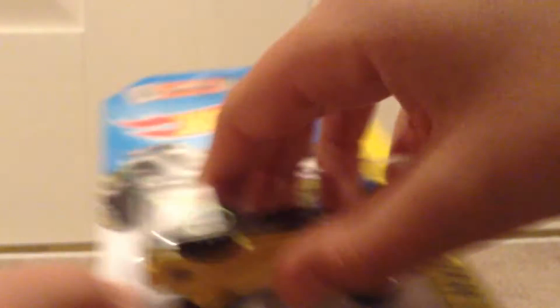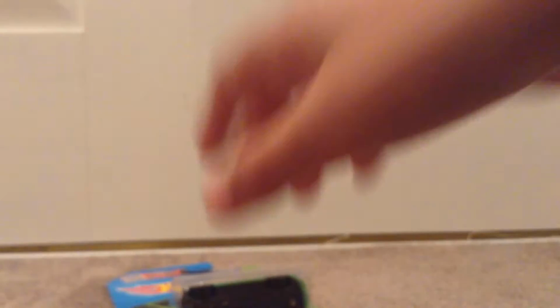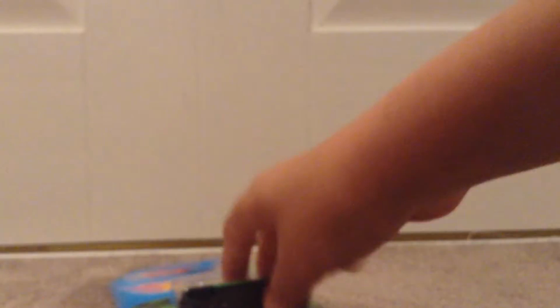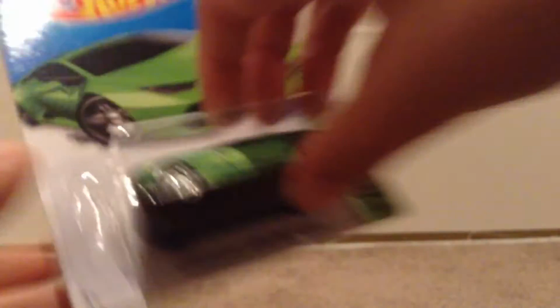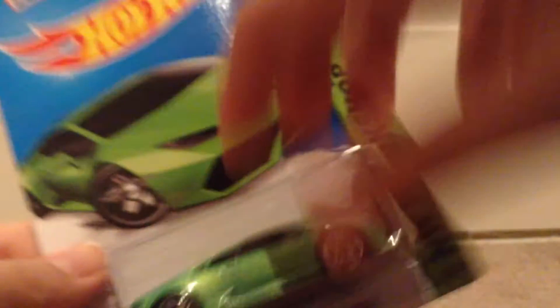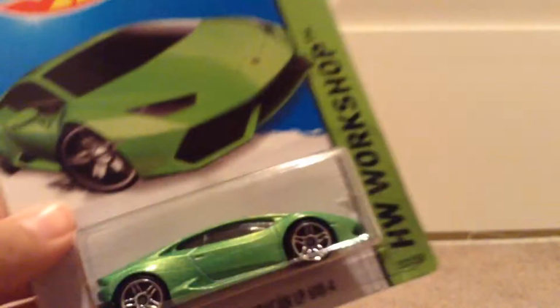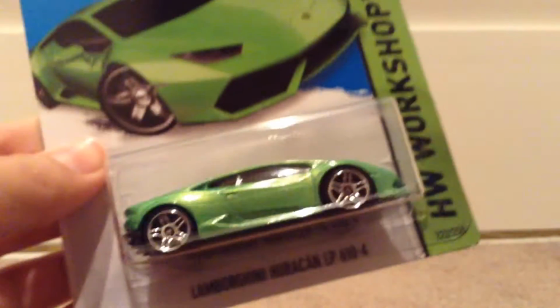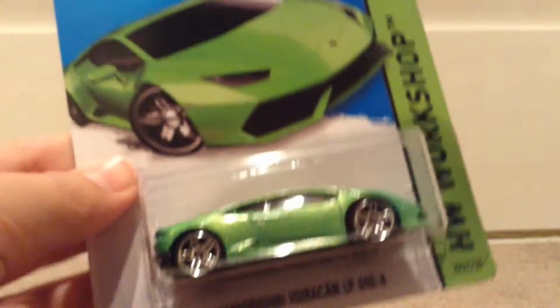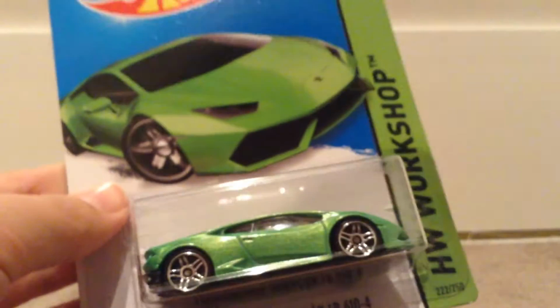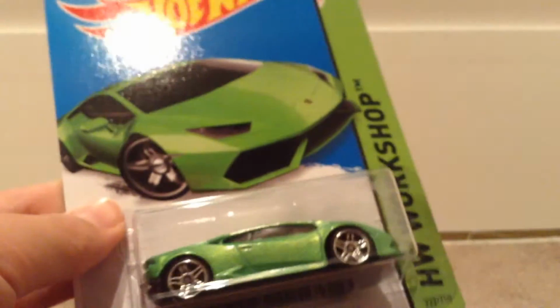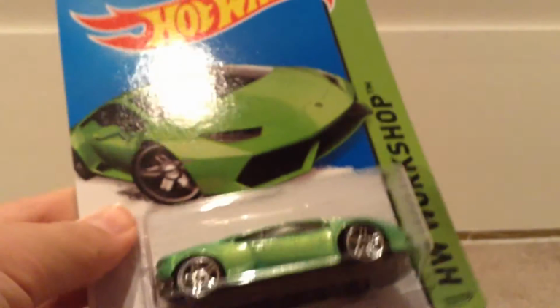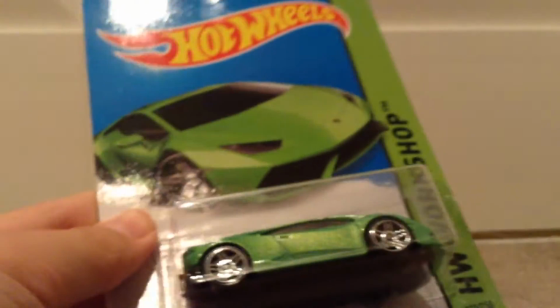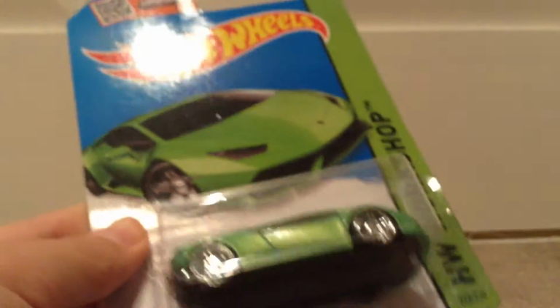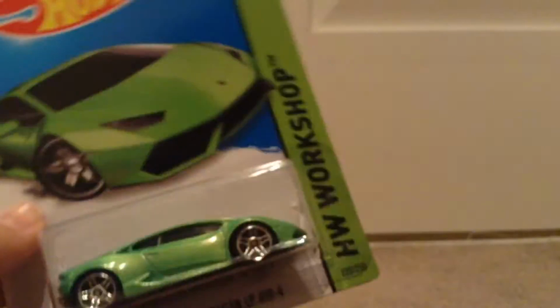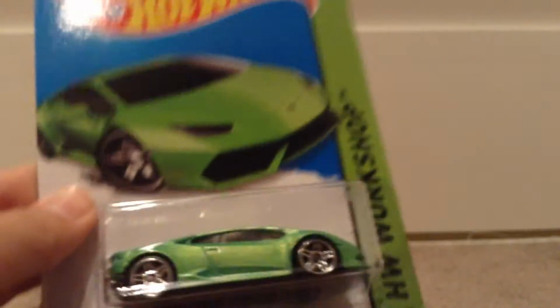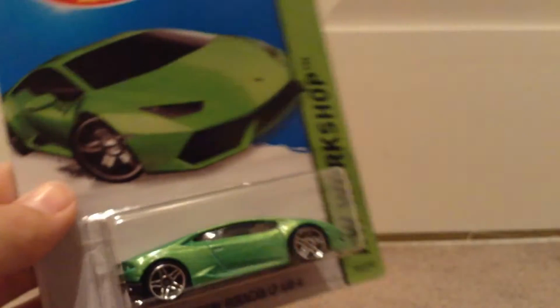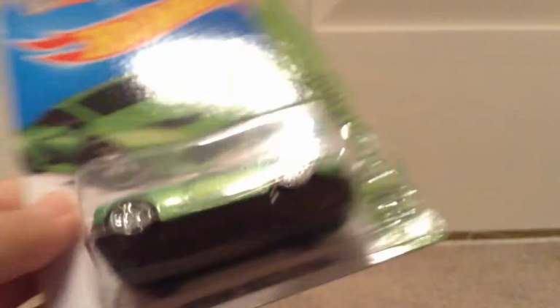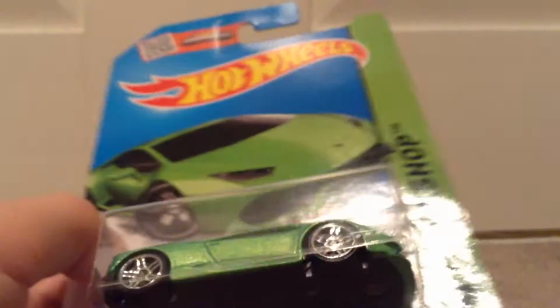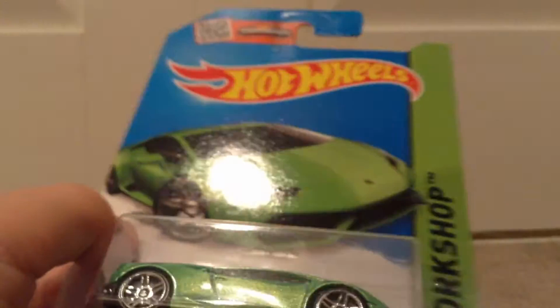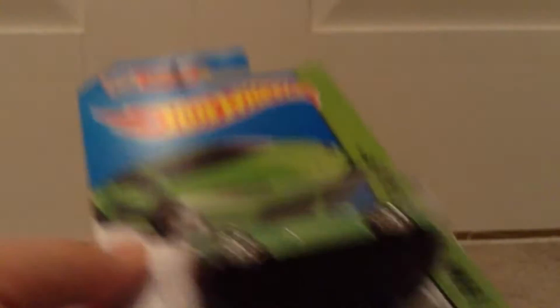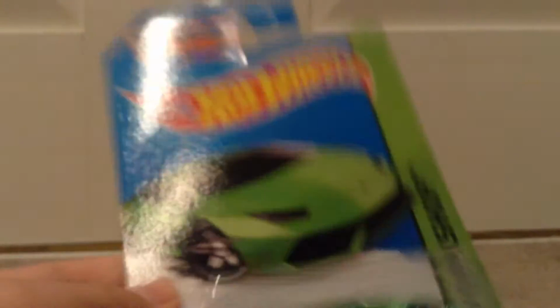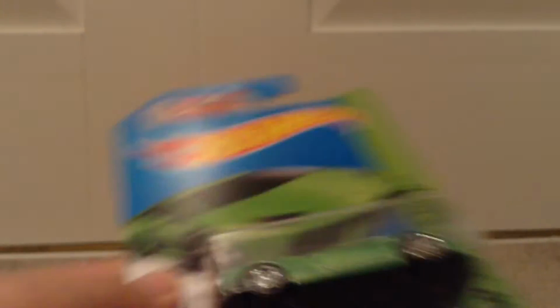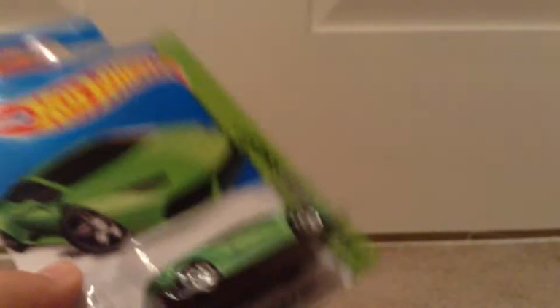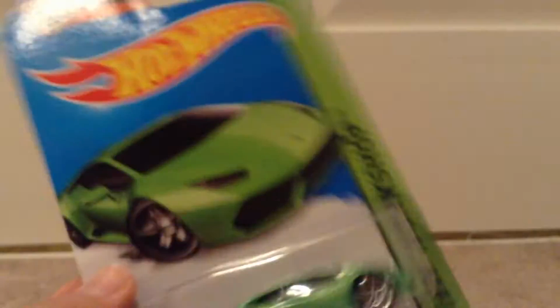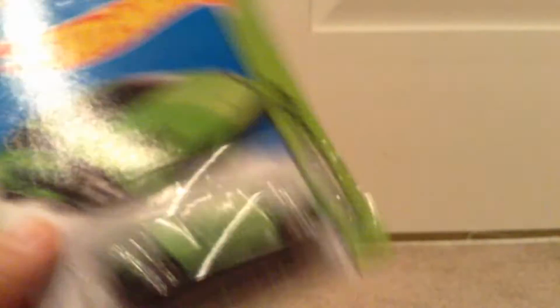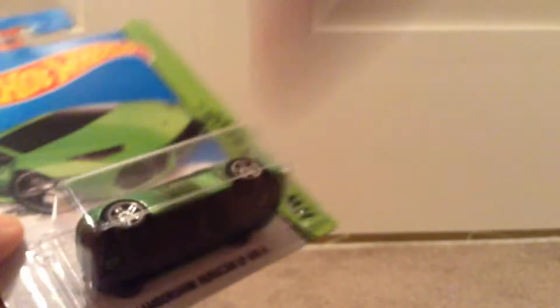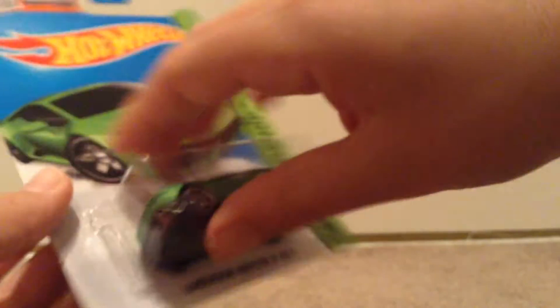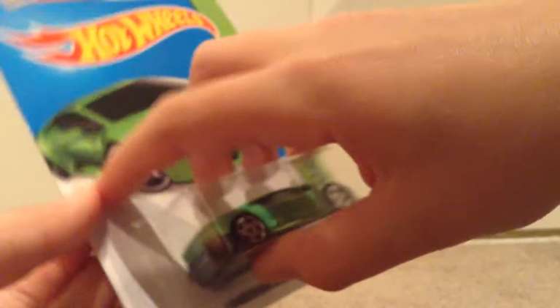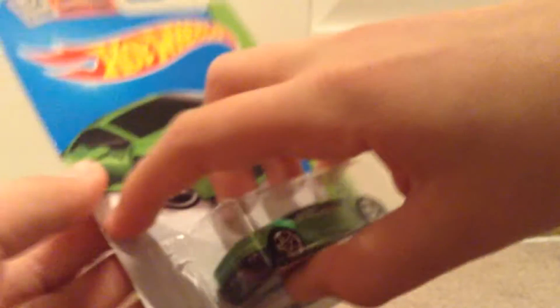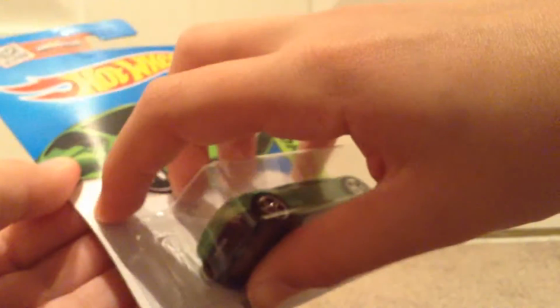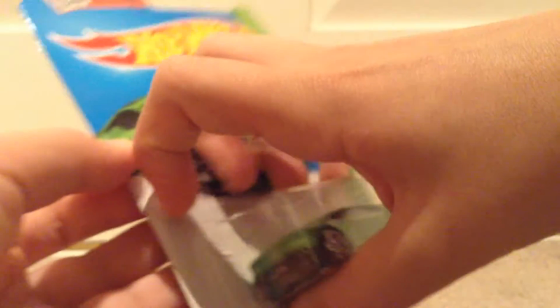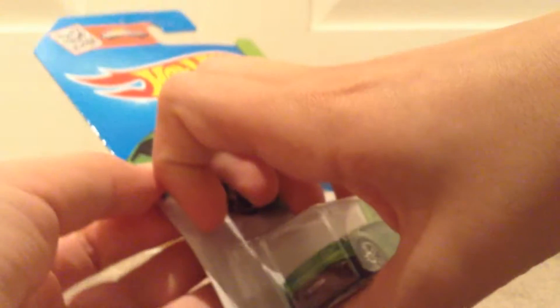So I found that at the same time I found this, and I also found a Silver McLaren P1 there in its package, not in a 20-pack. But without further ado, let's actually unbox this.